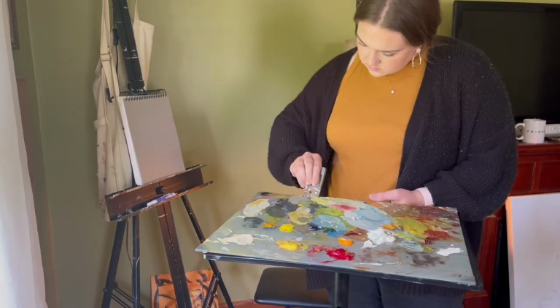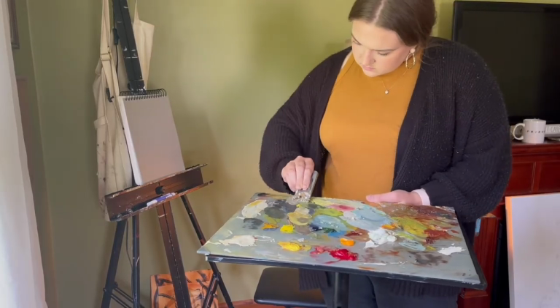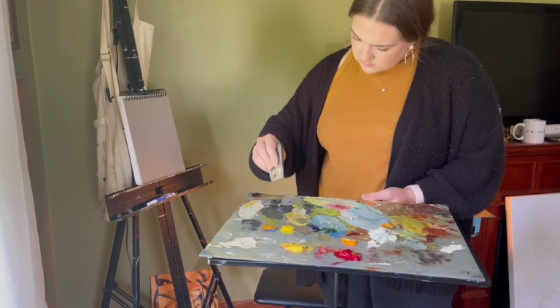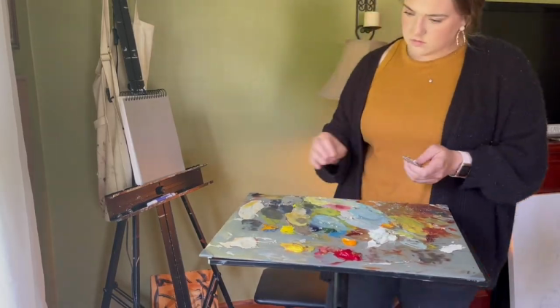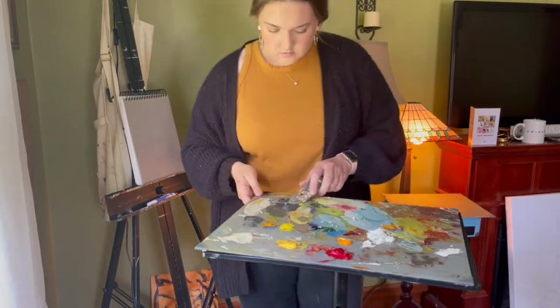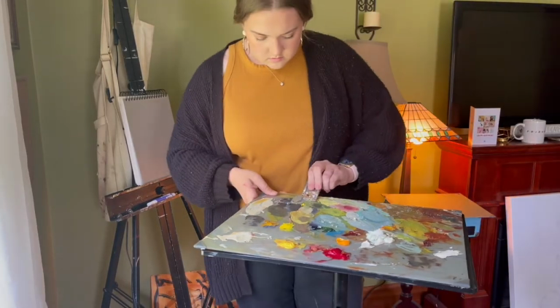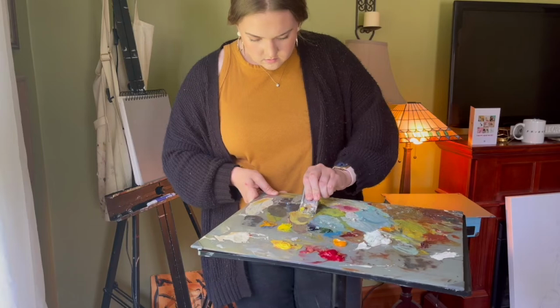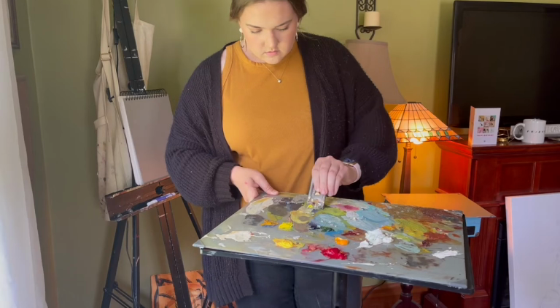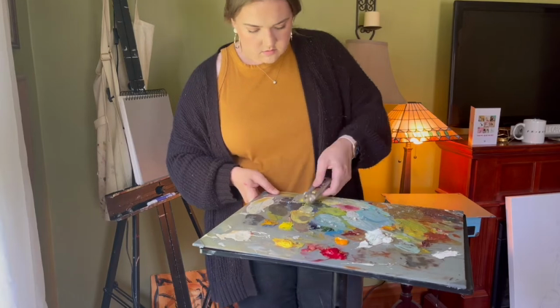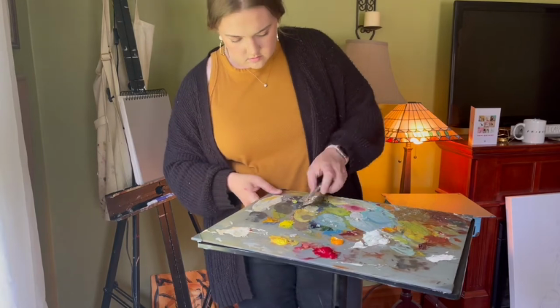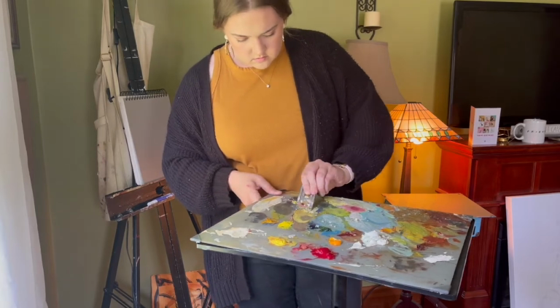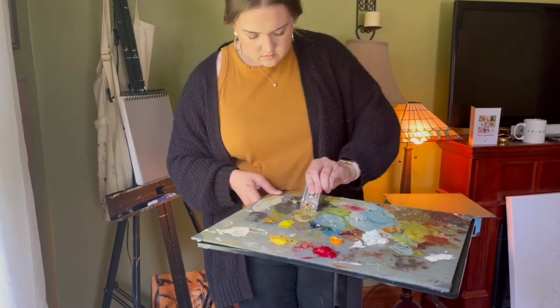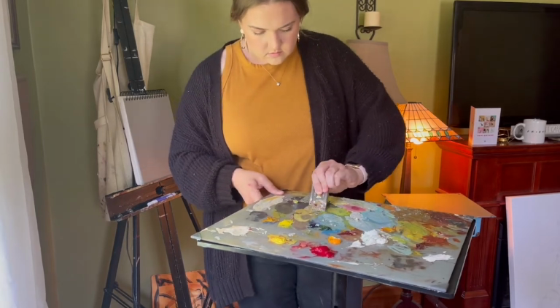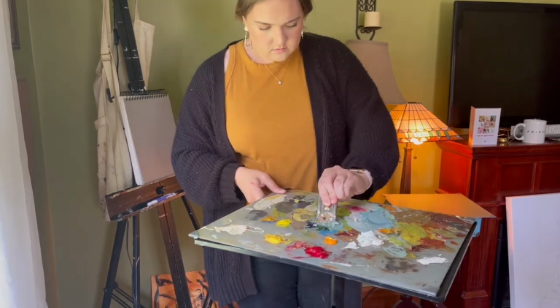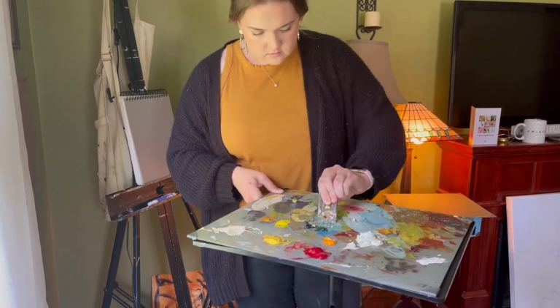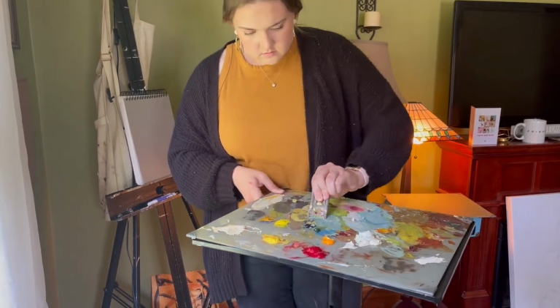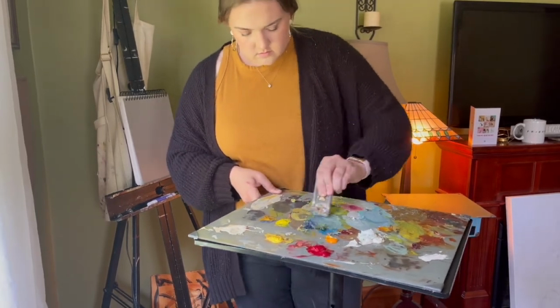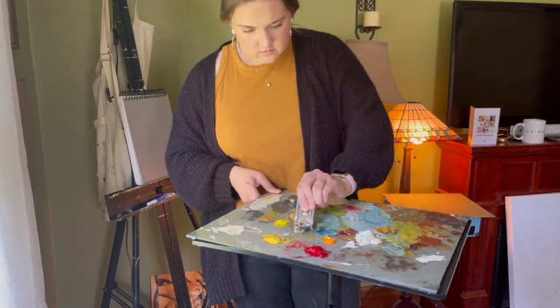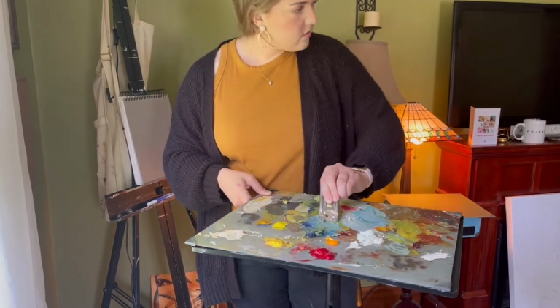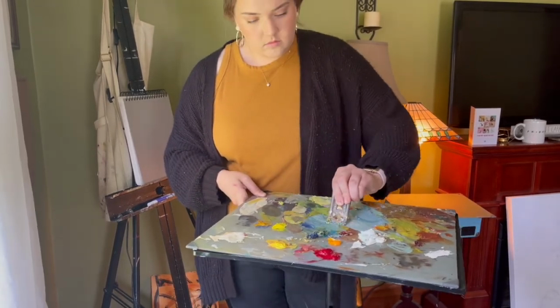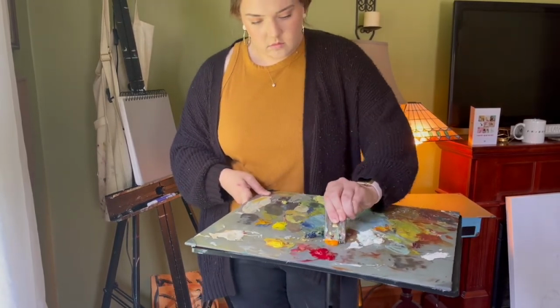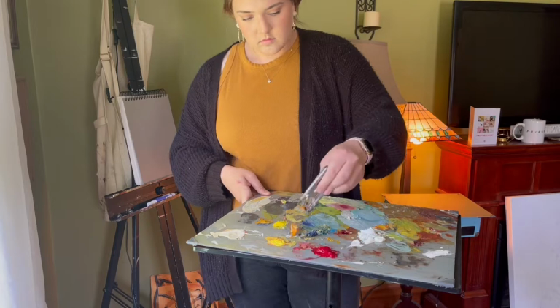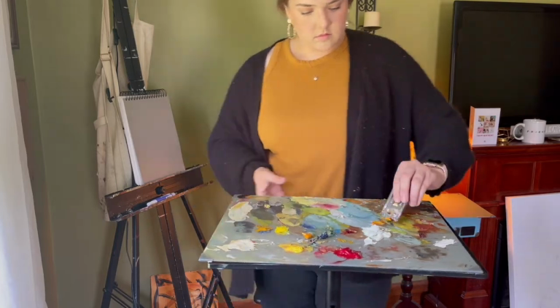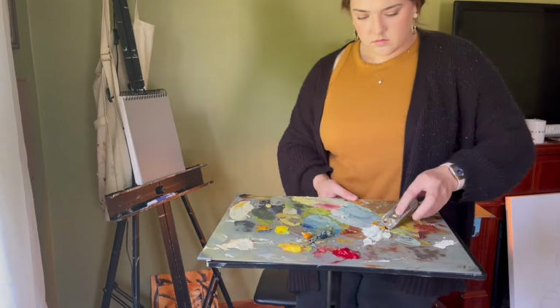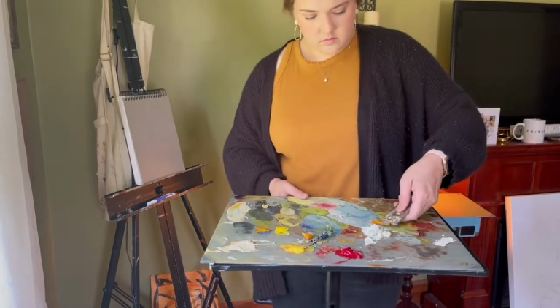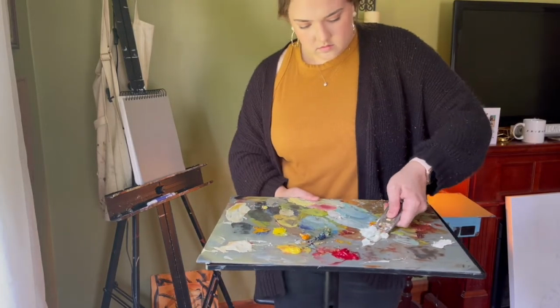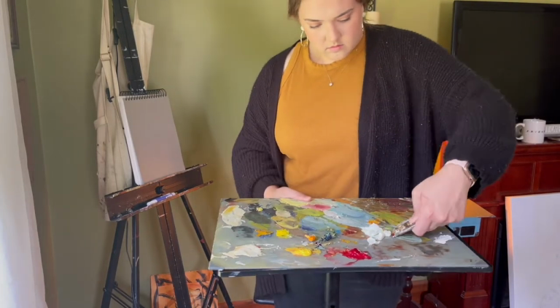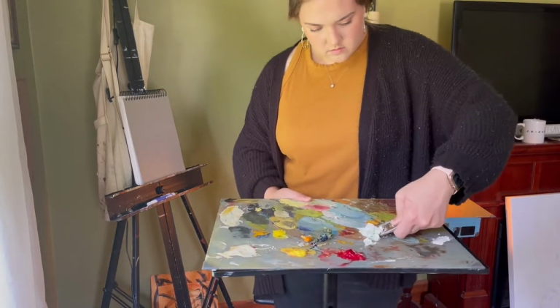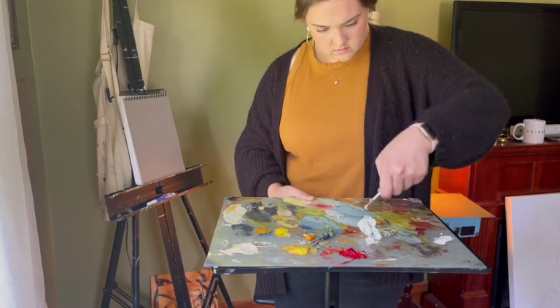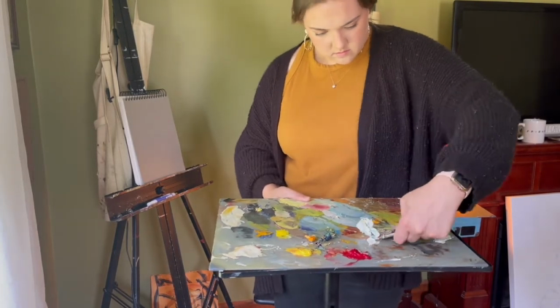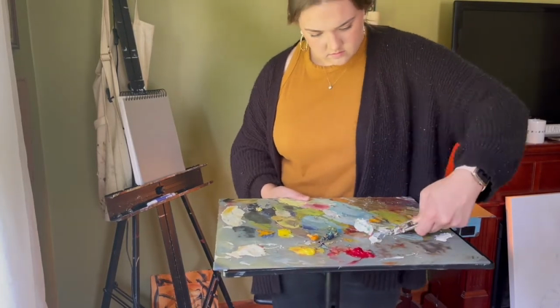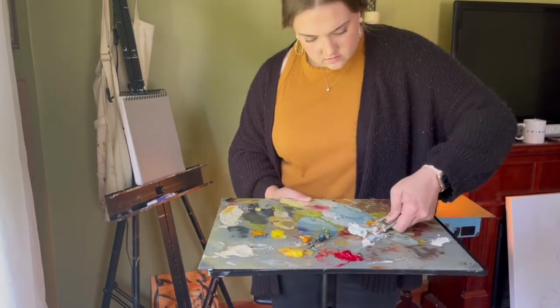Everything else that you're seeing me having such difficulty with is just your standard Winsor & Newton artist grade paint that I left out for a long, long, long time.